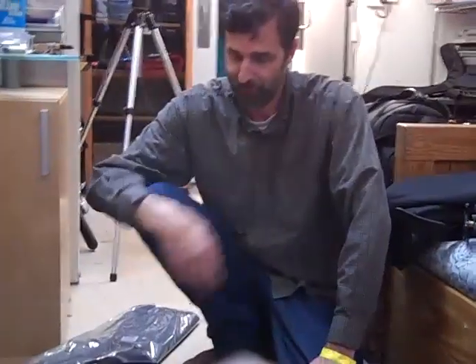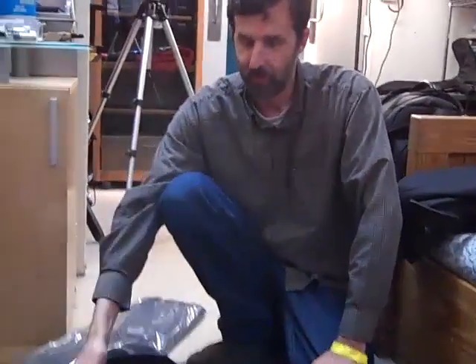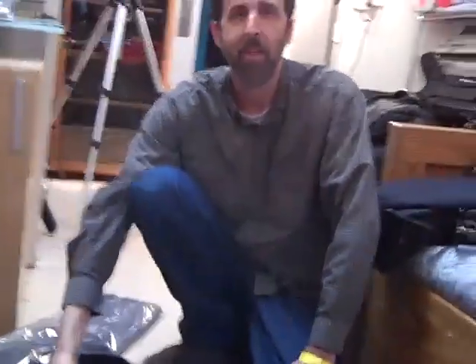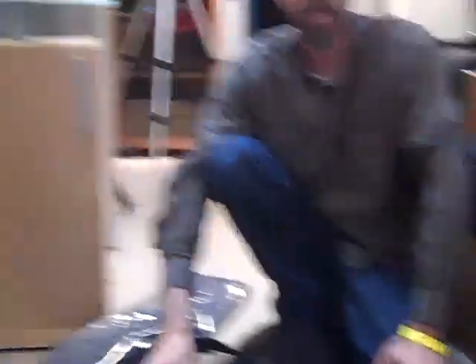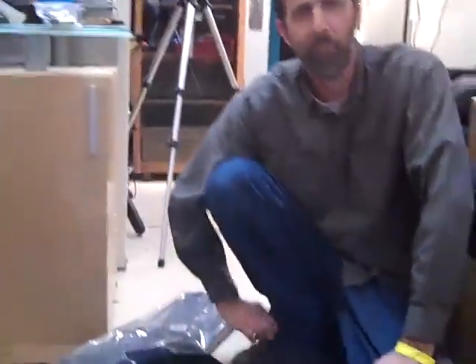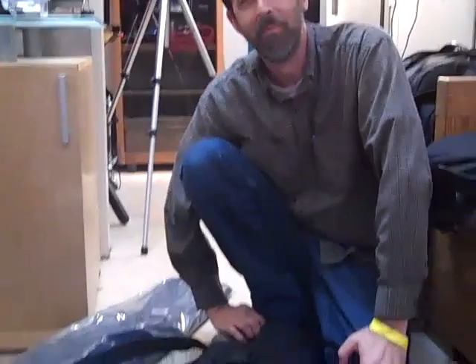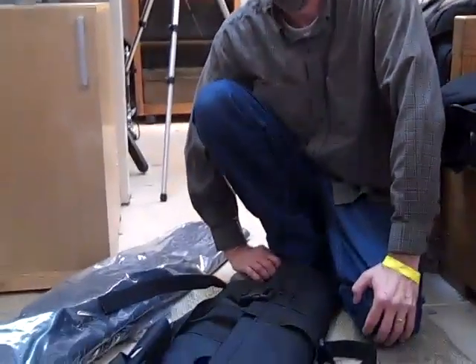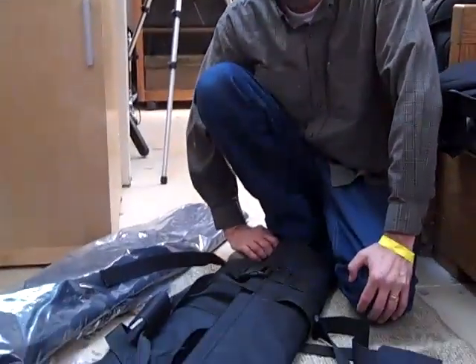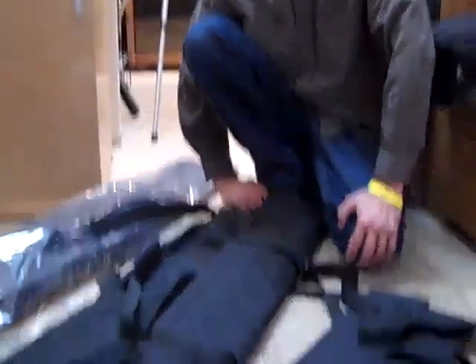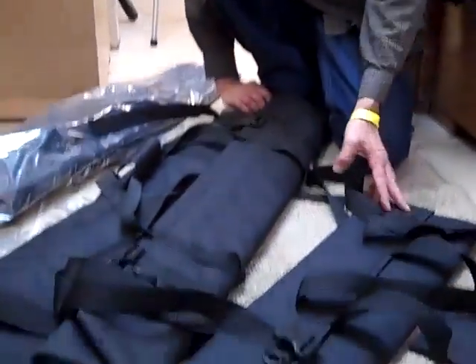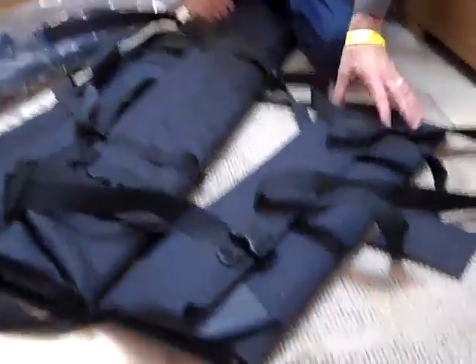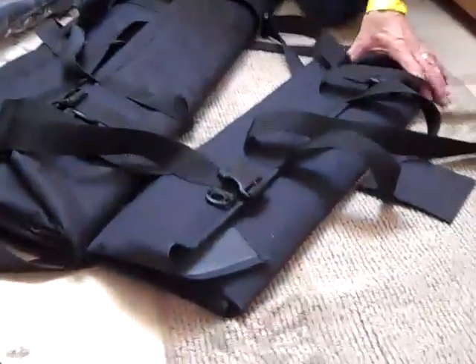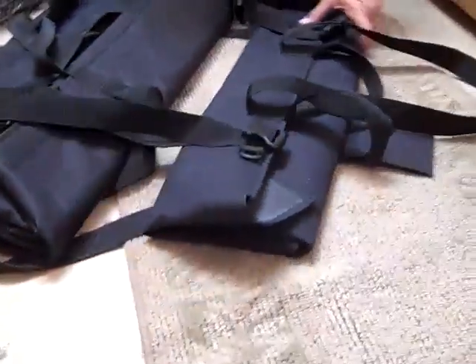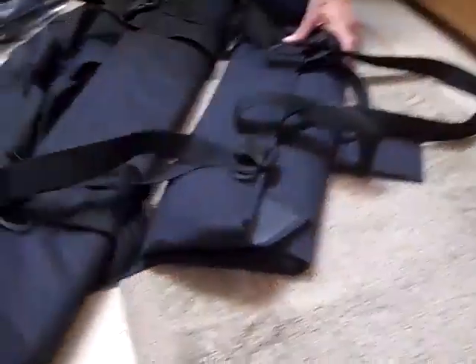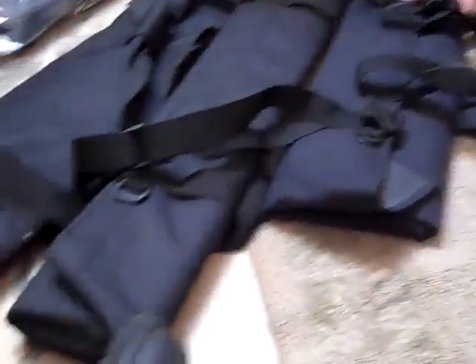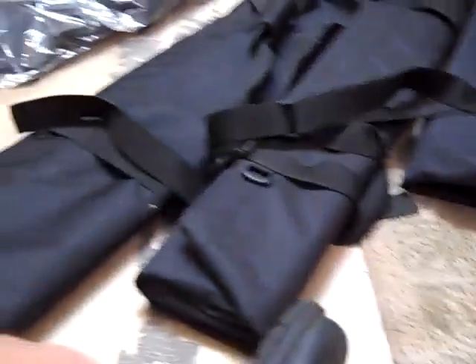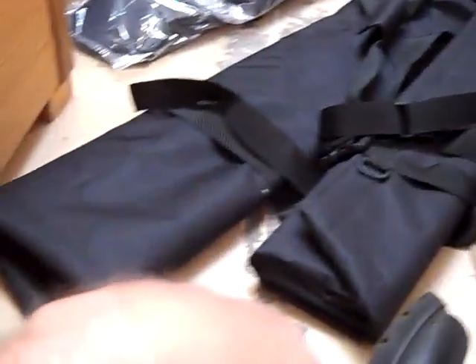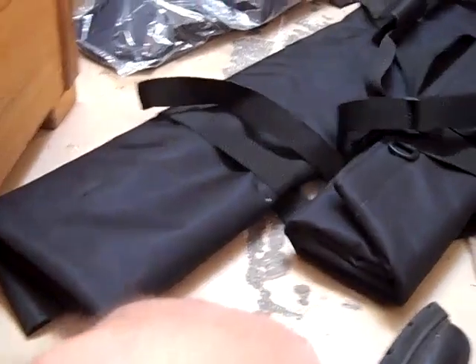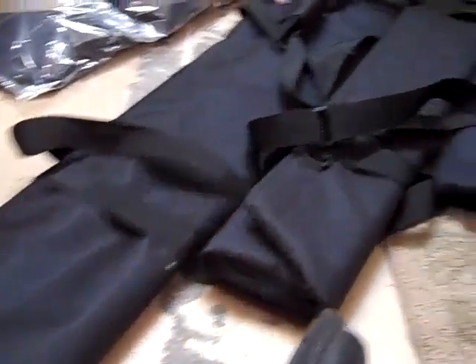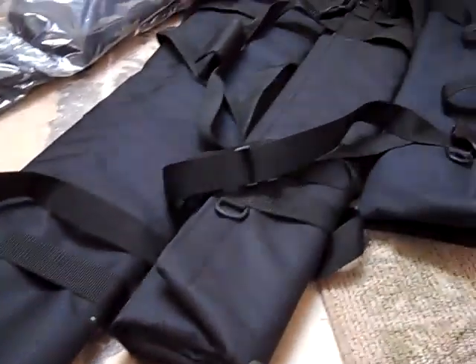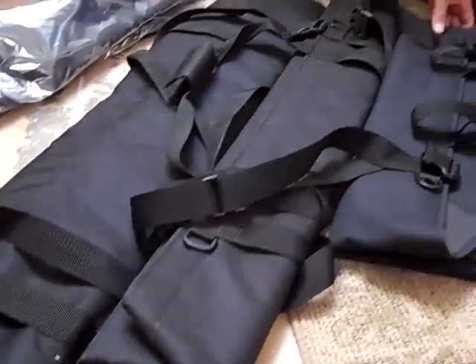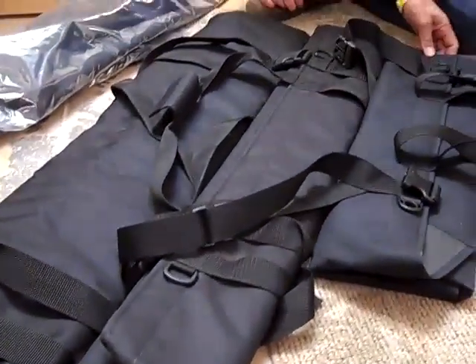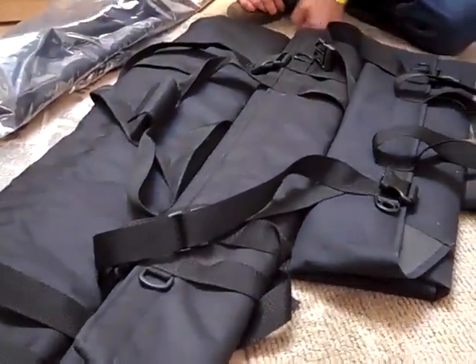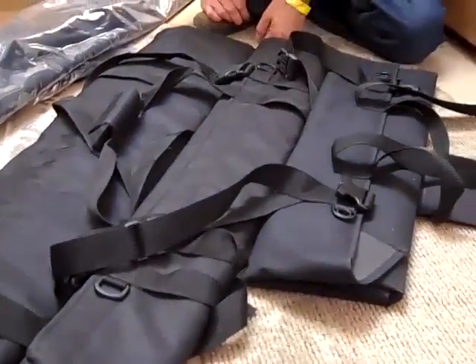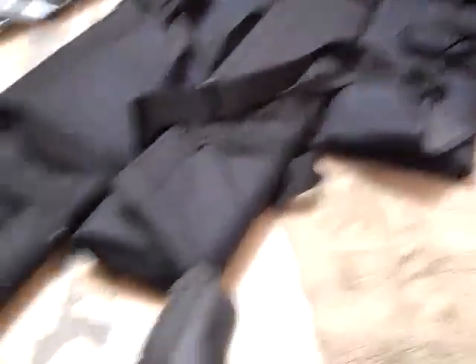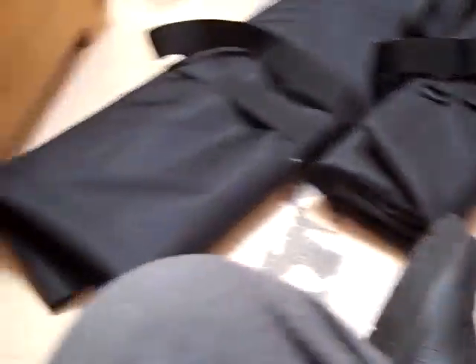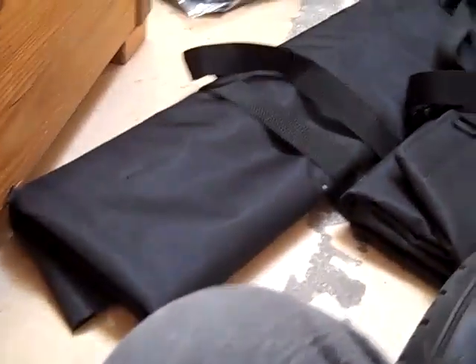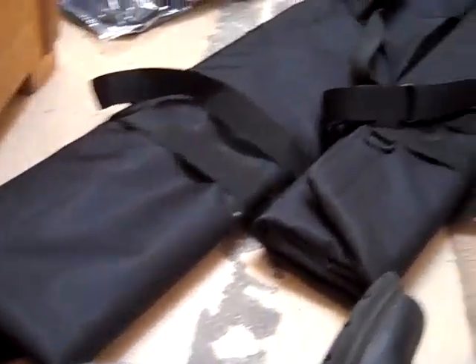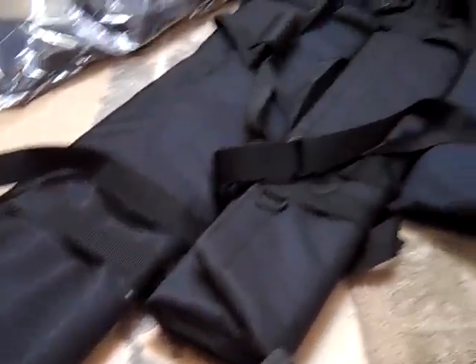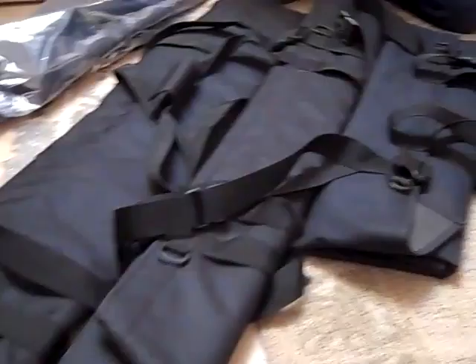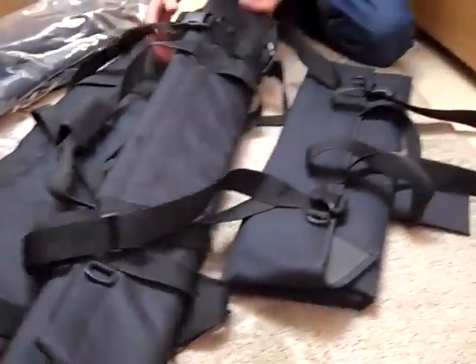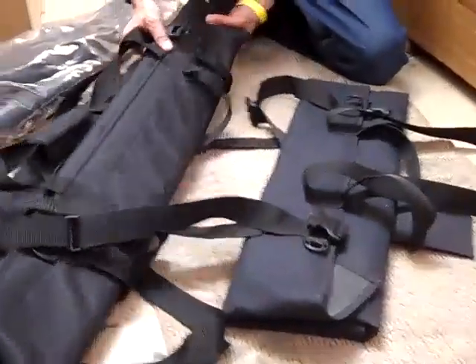Alright Steve, show us your new stand baggers. Okay, these are the three models: Model 6, Model 8, Model 13. You can see the difference in size. So let's look at the Model 8.